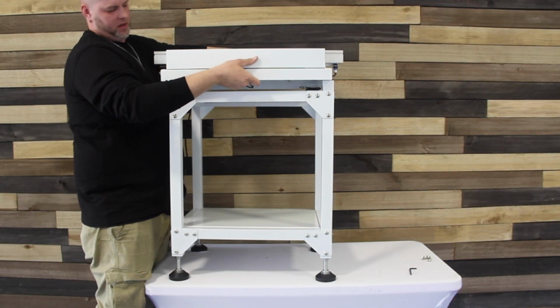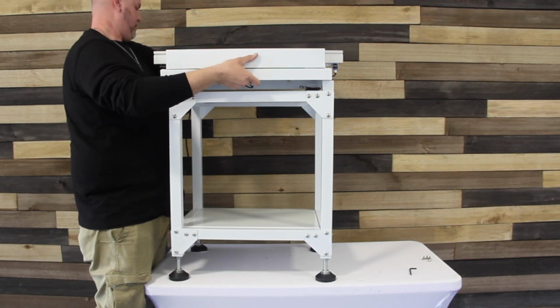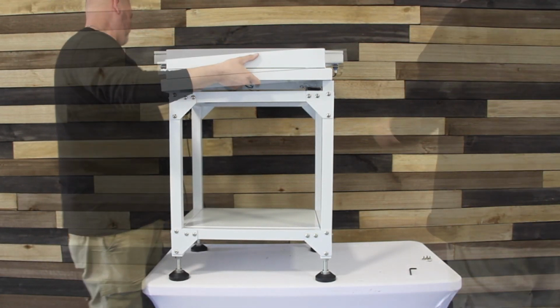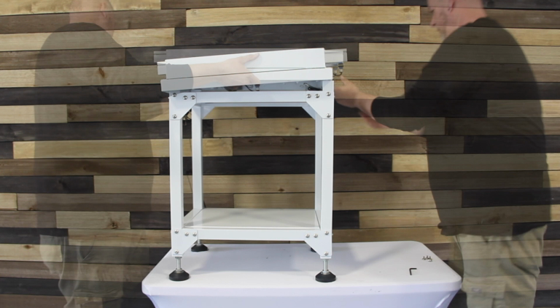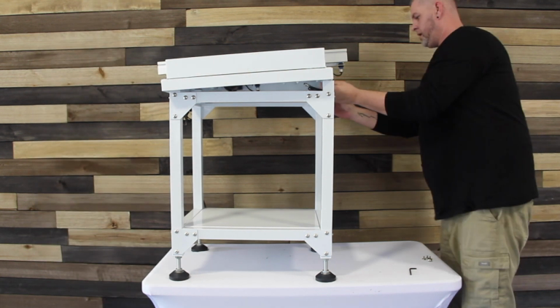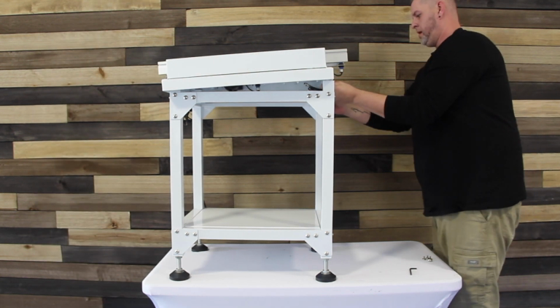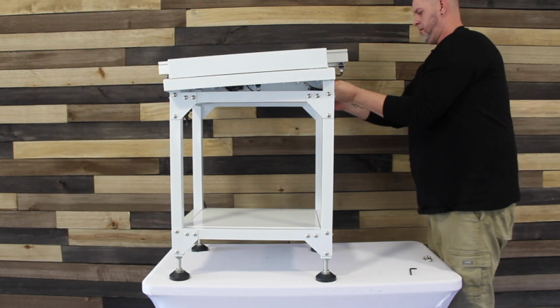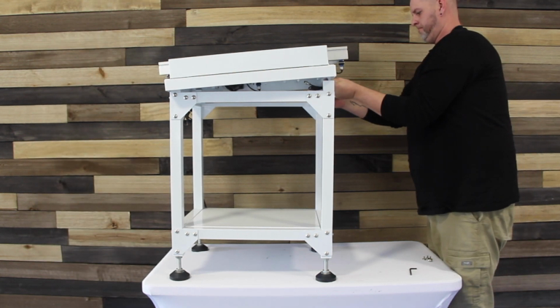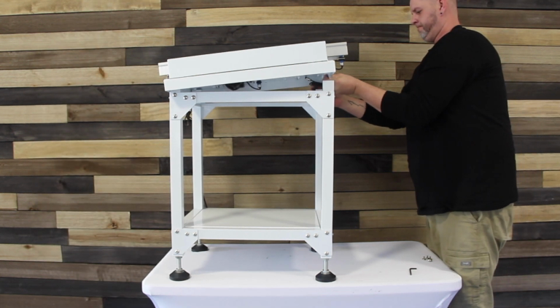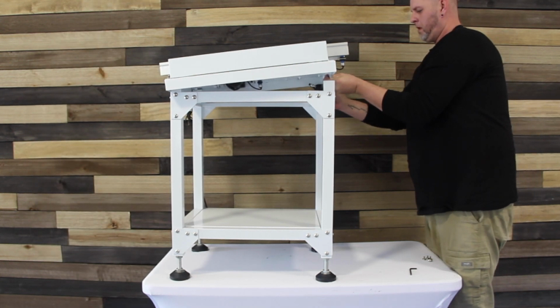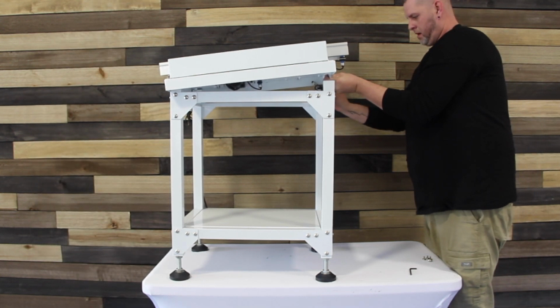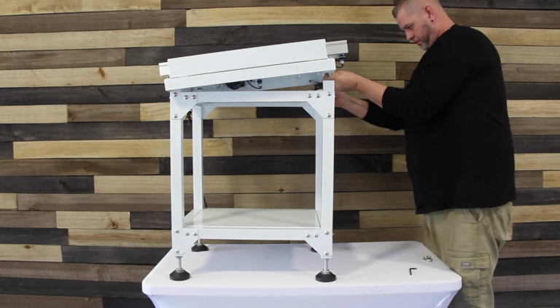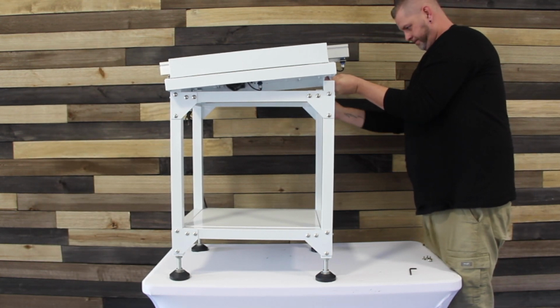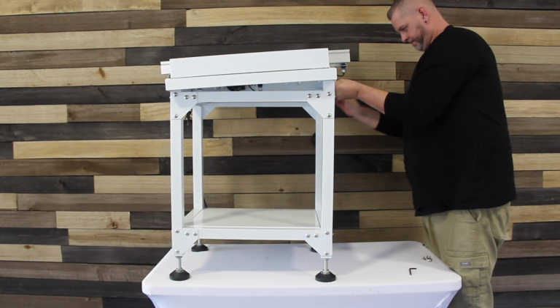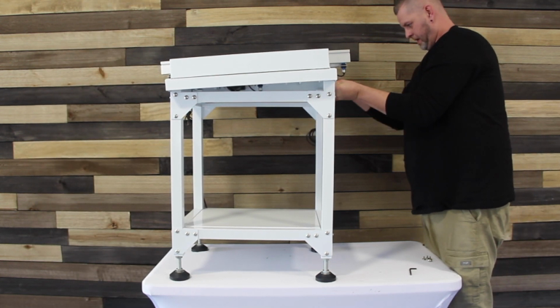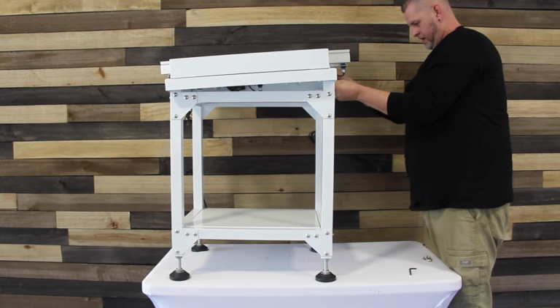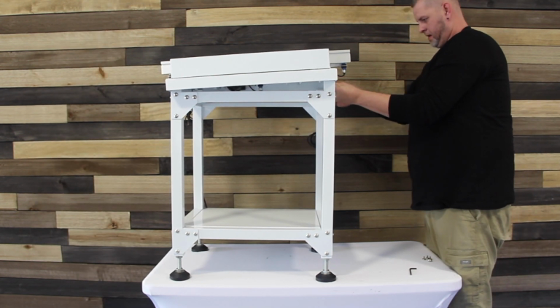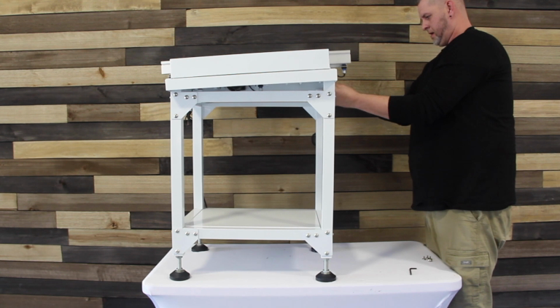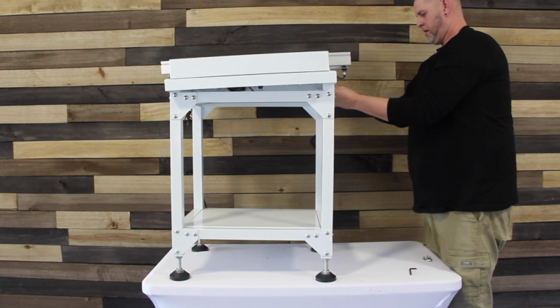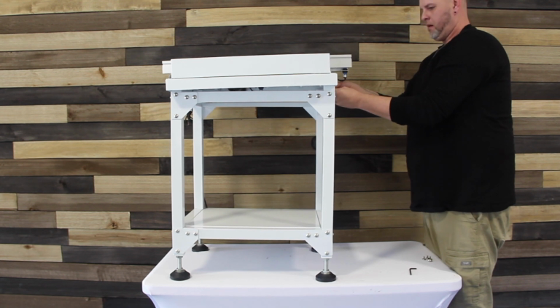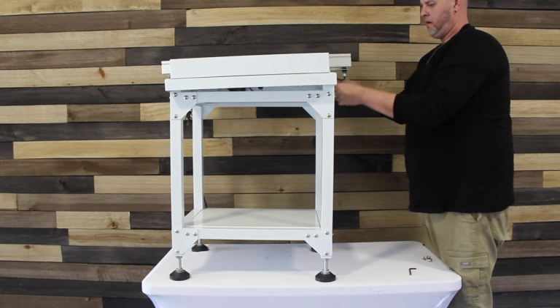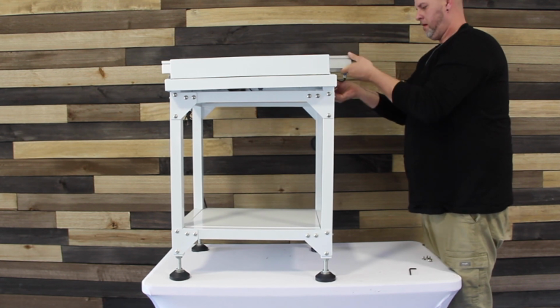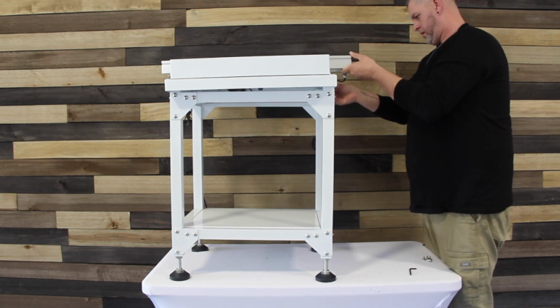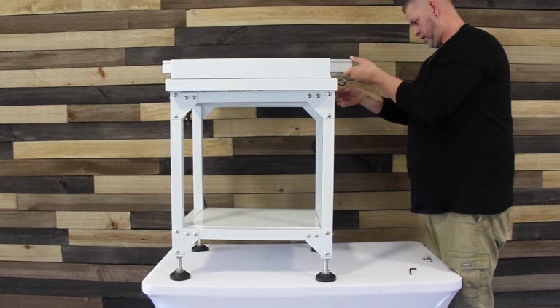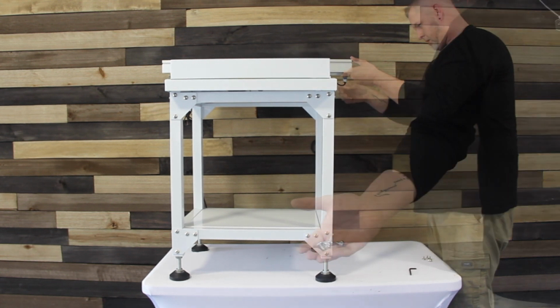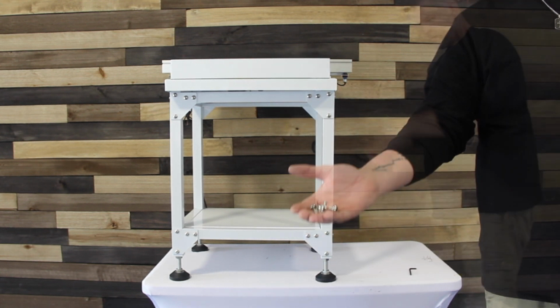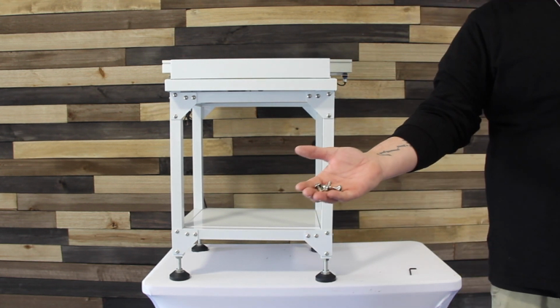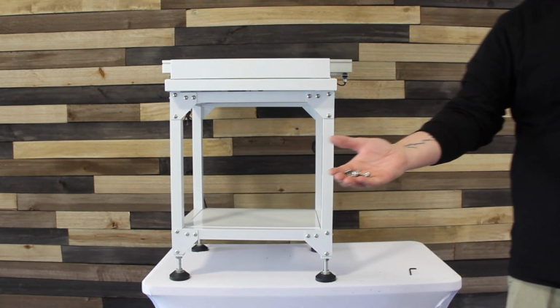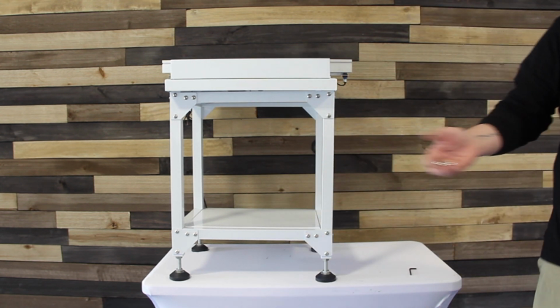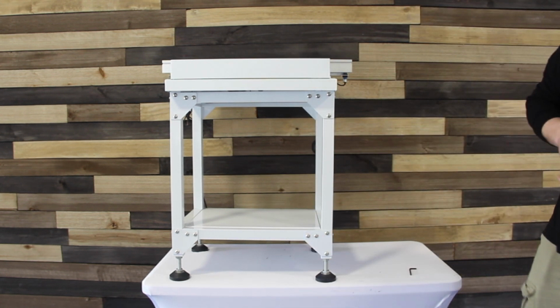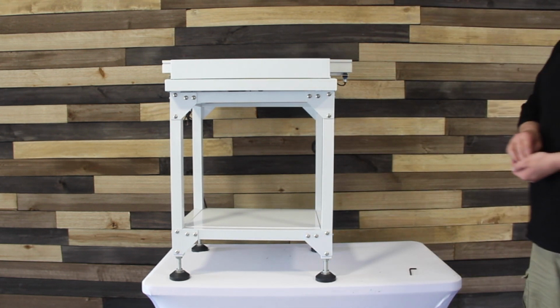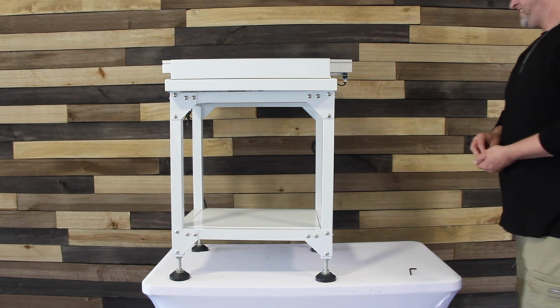Place the conveyor bed on top of the stand and secure it down.